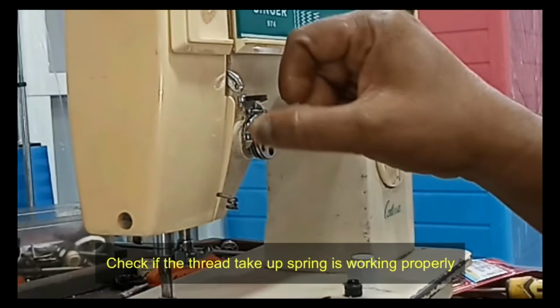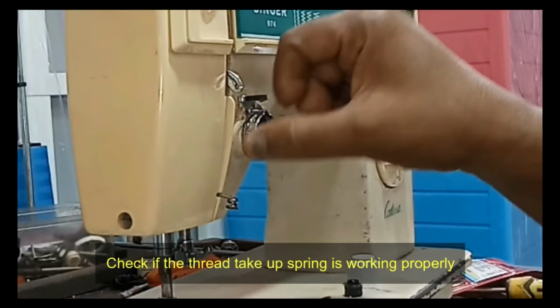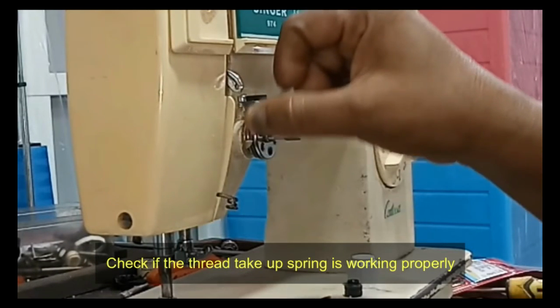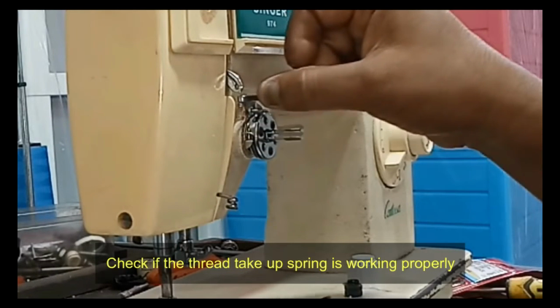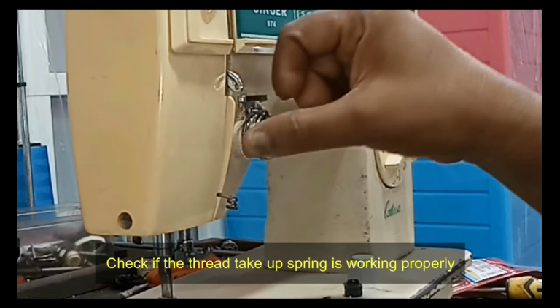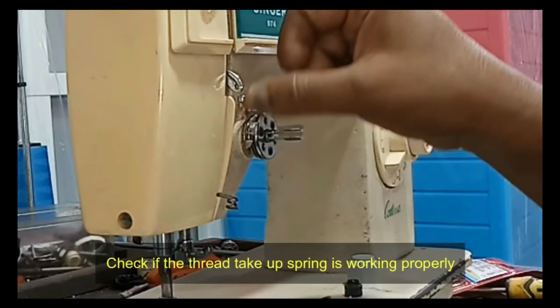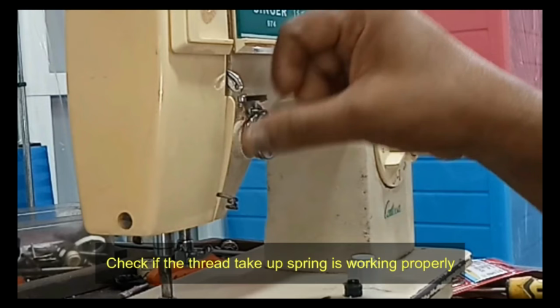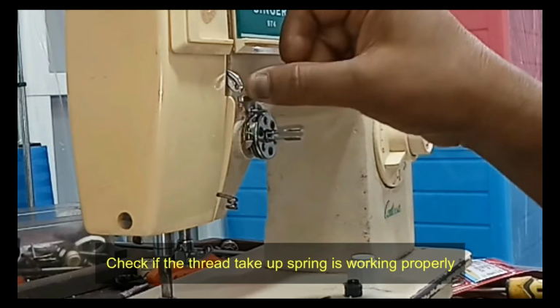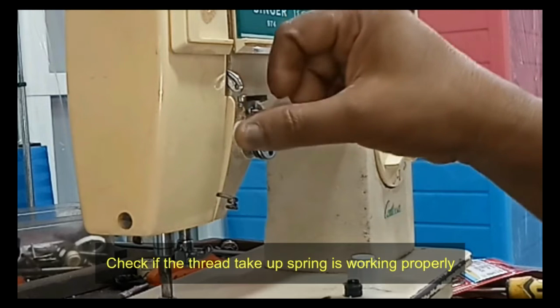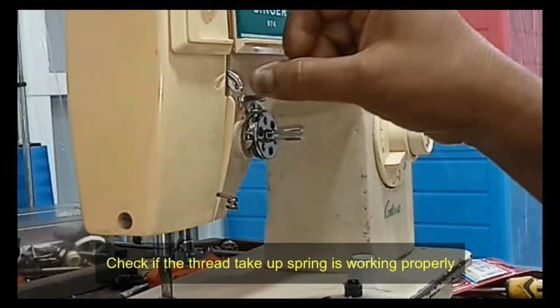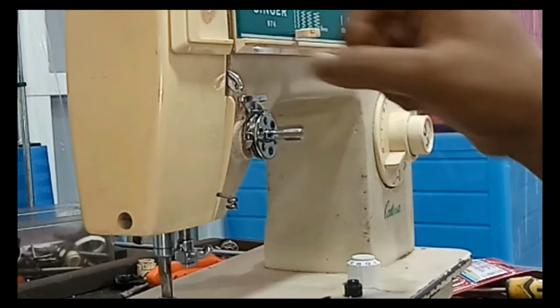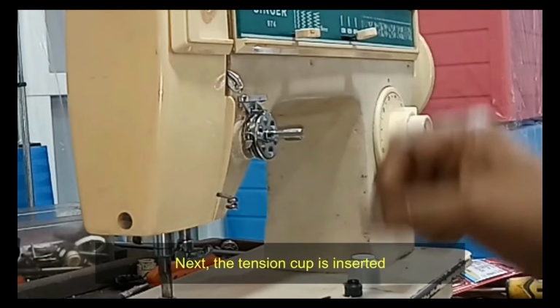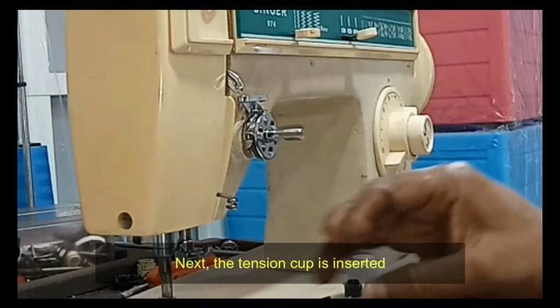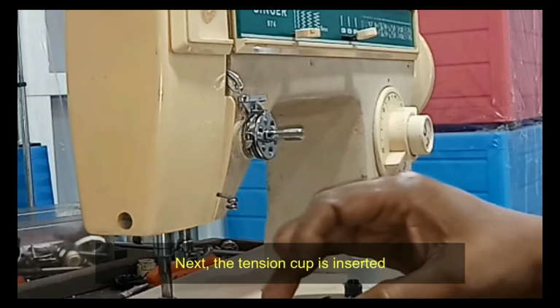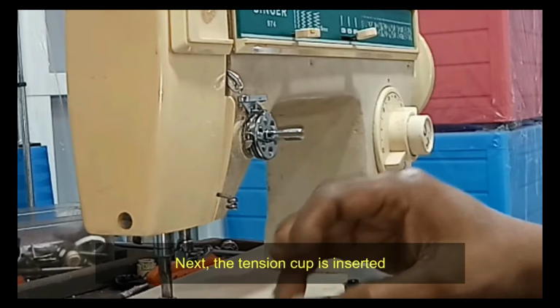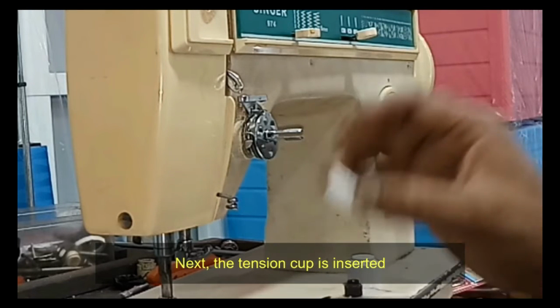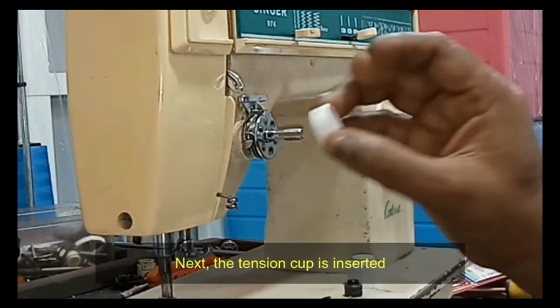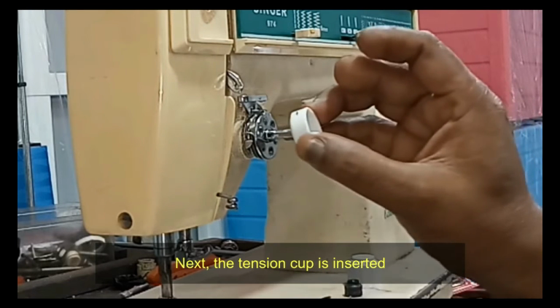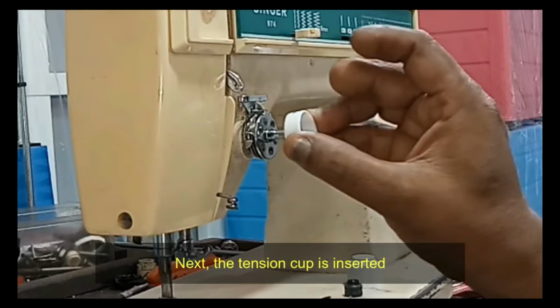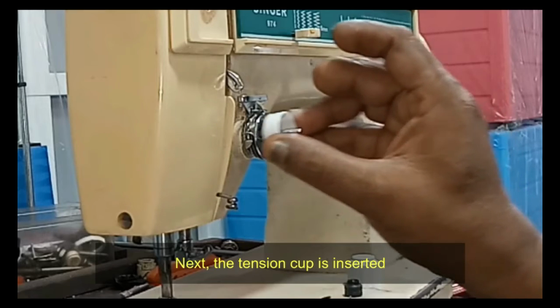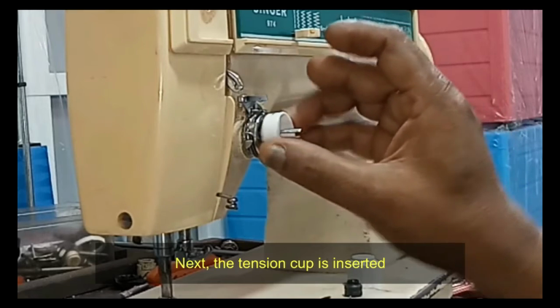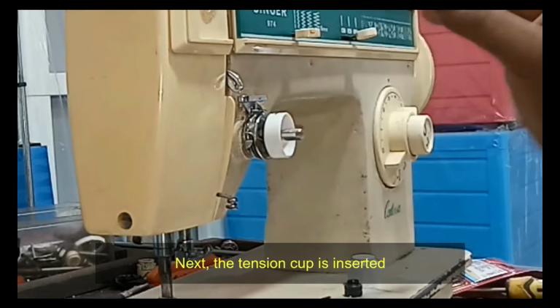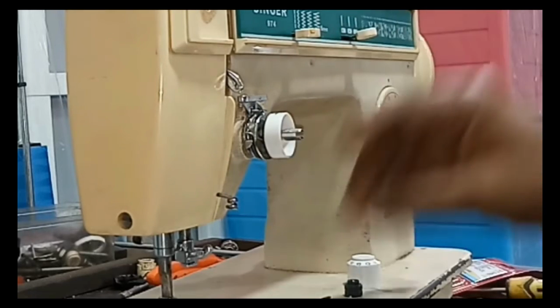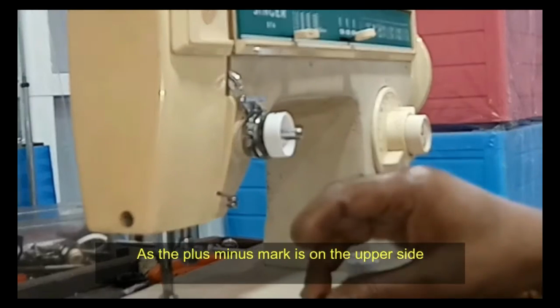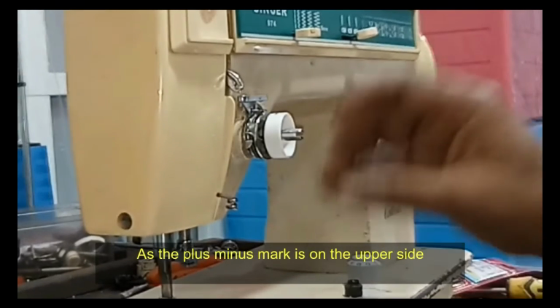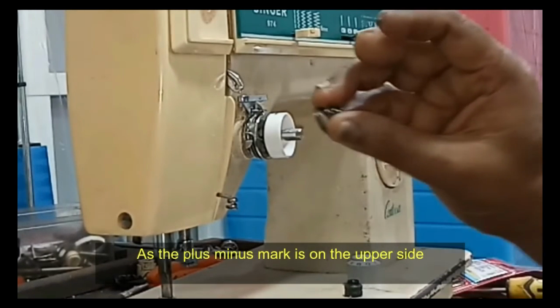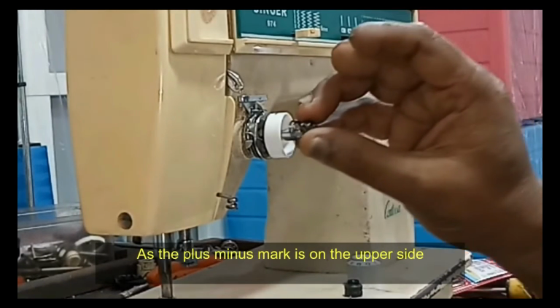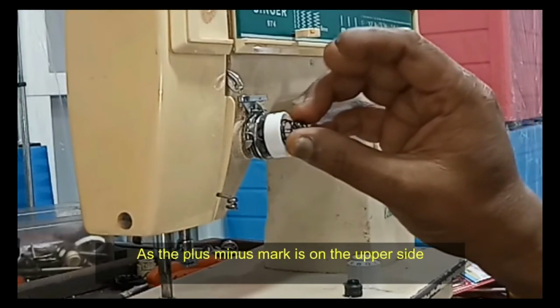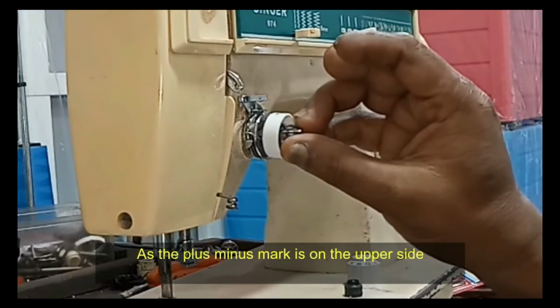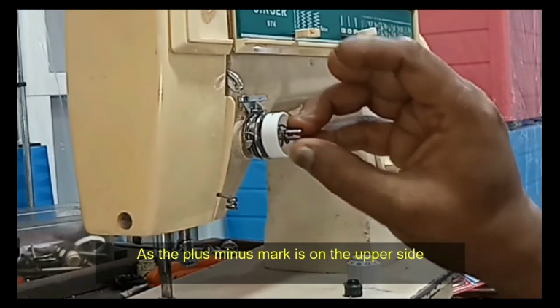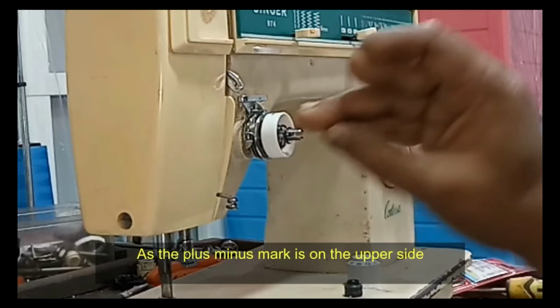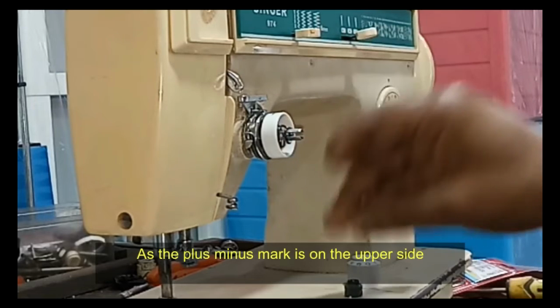After installation, push up with your finger and check if the thread take-up spring is working properly. Next, insert the tension cup with the plus/minus mark on the upper side. Next is the tension spring, fat side in.